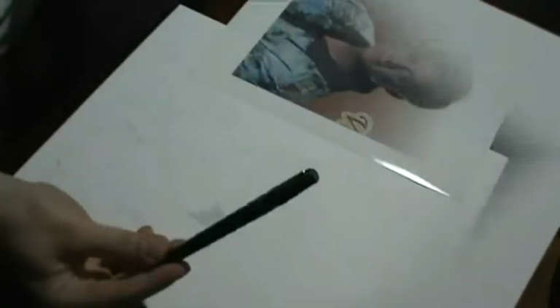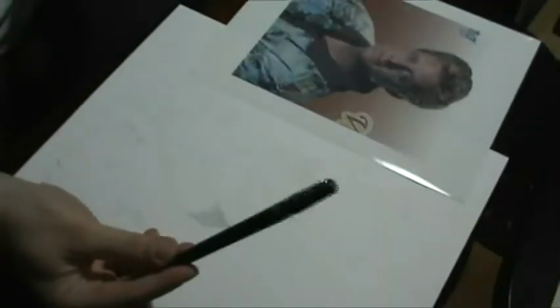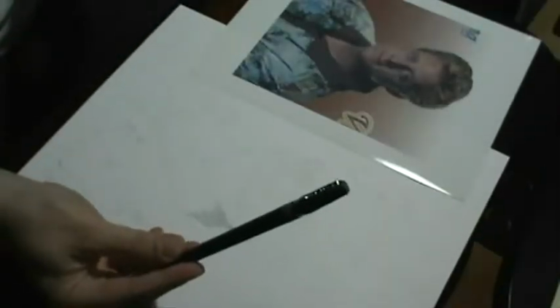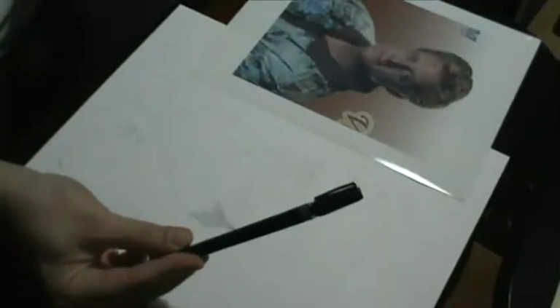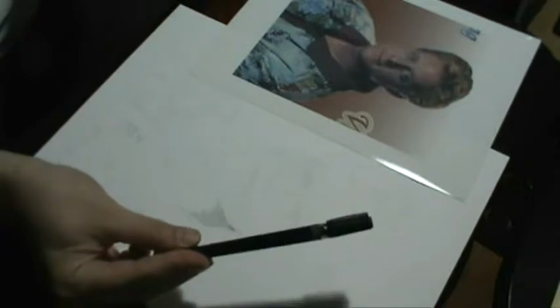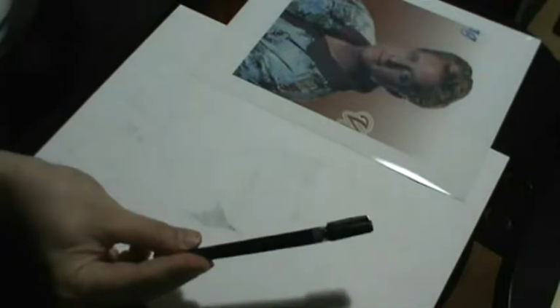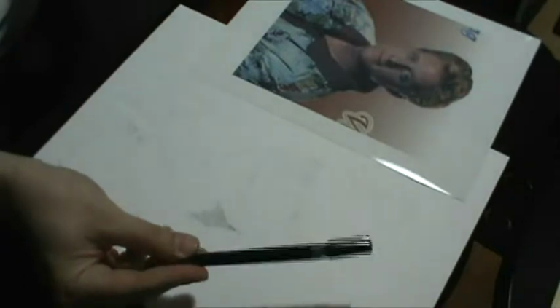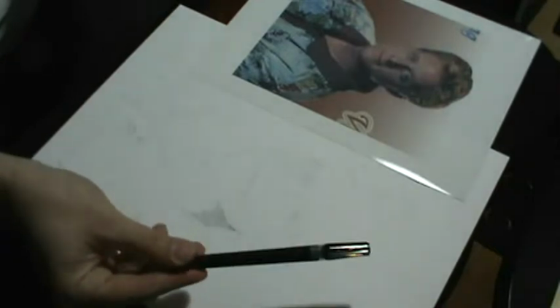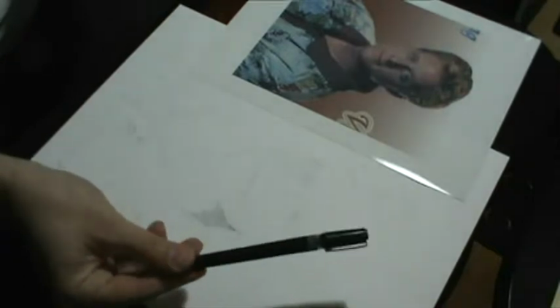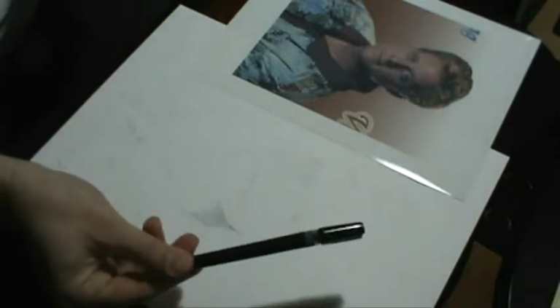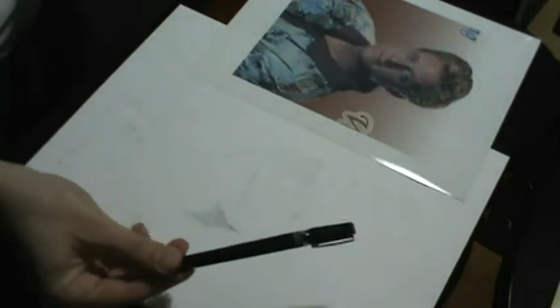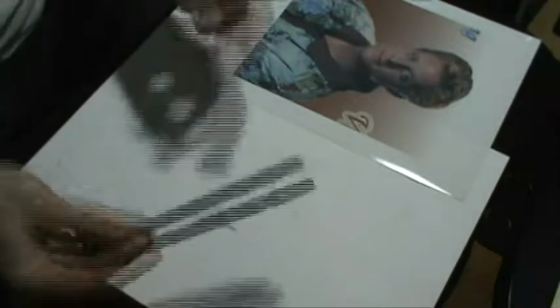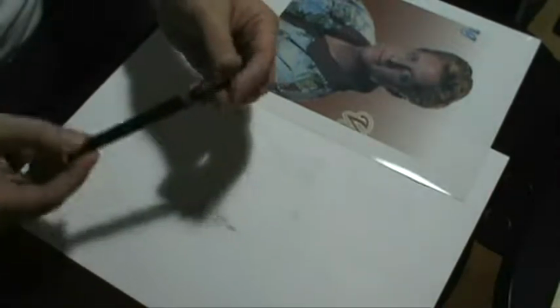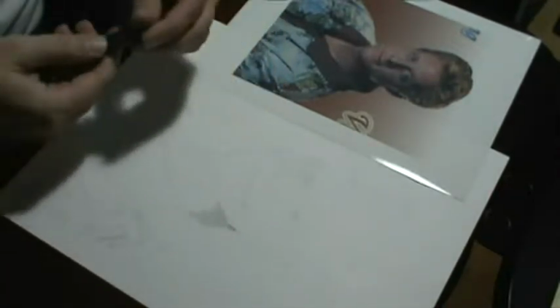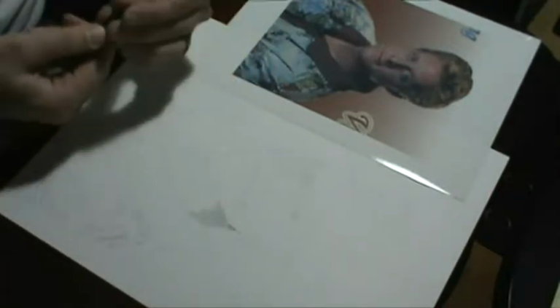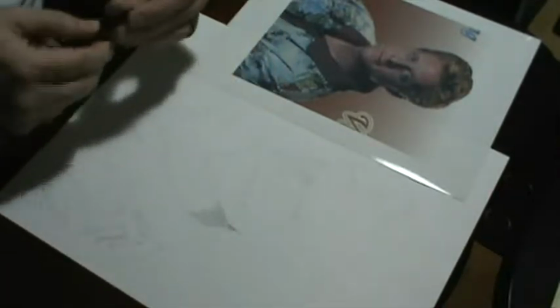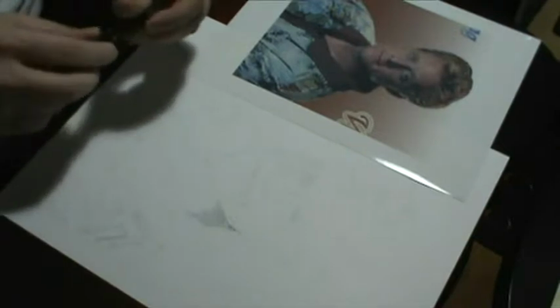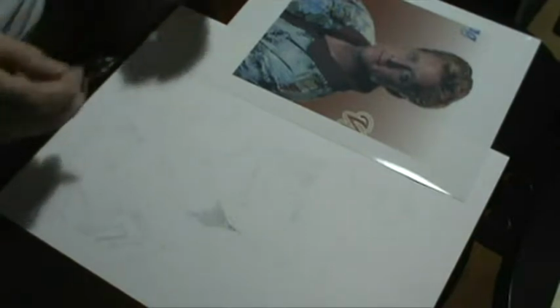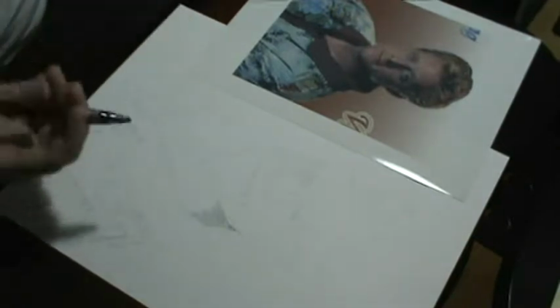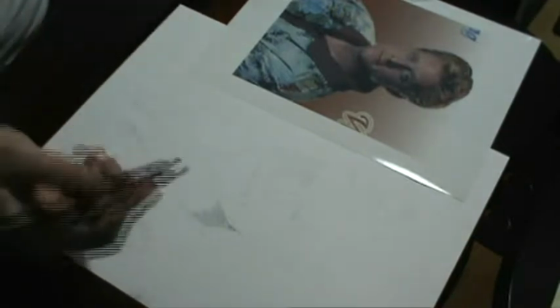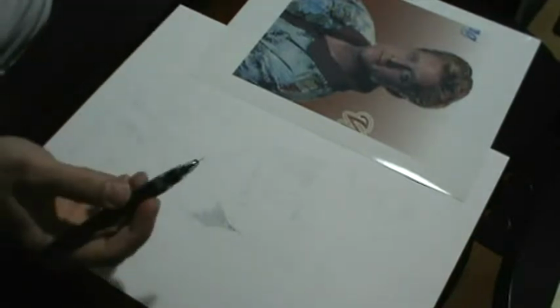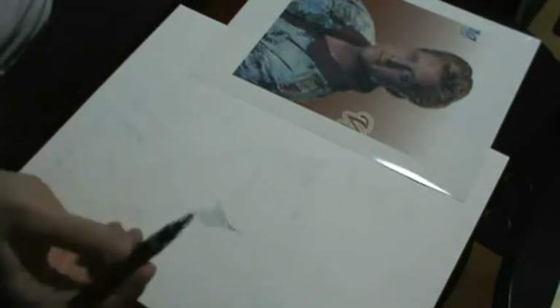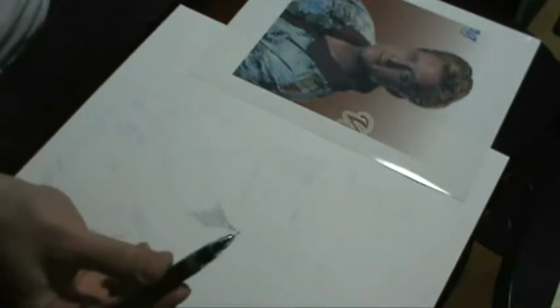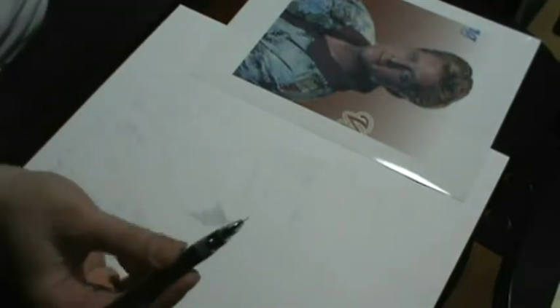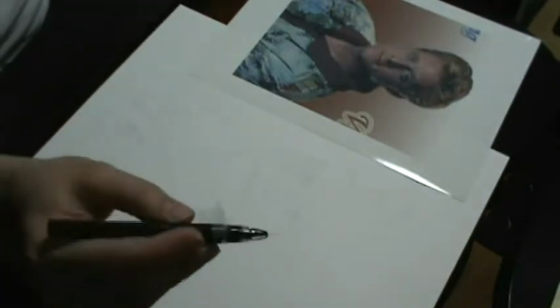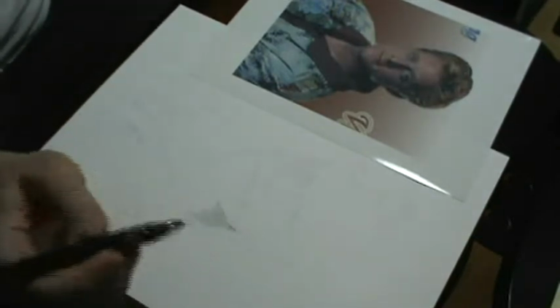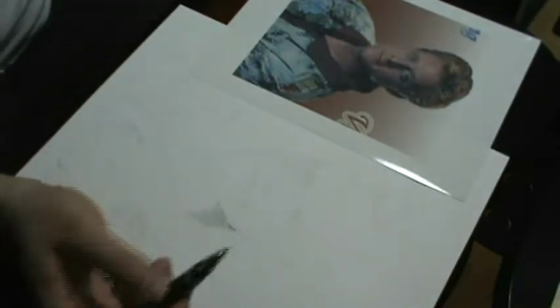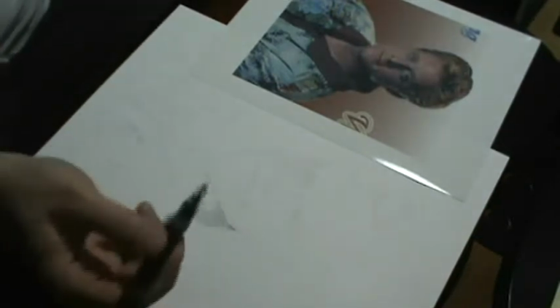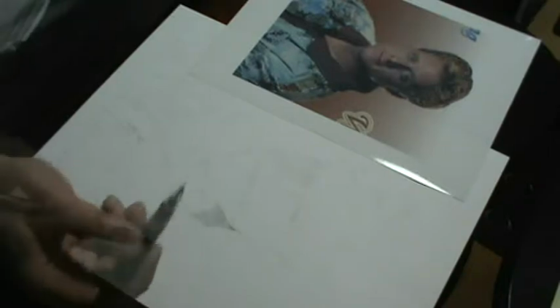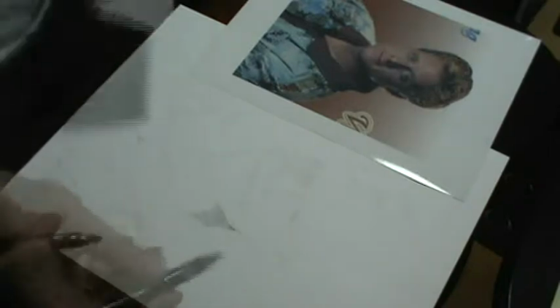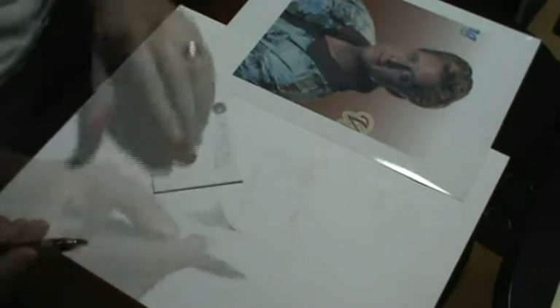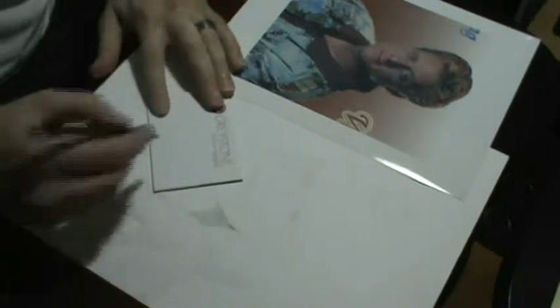This is the pen that I prefer for accuracy reasons. It's a technical pen made by Koenor, and it uses refillable ink. This gives me a very consistent sized dot. First, I shake the pen back and forth to get the ink flowing properly.